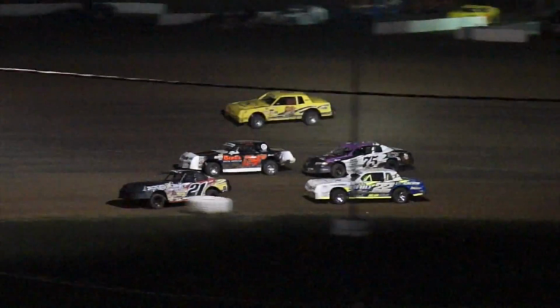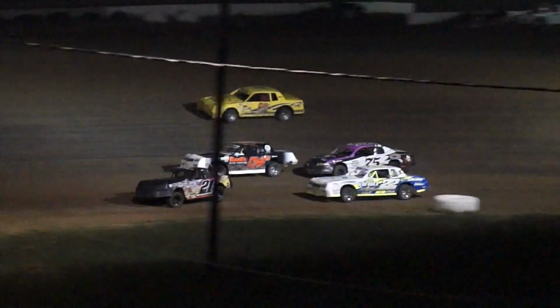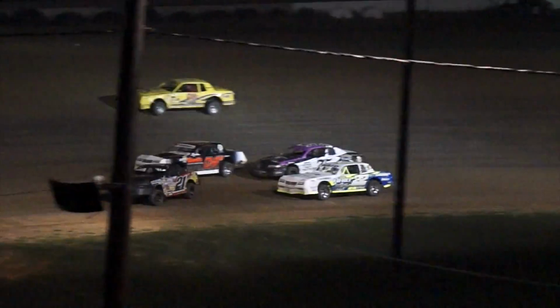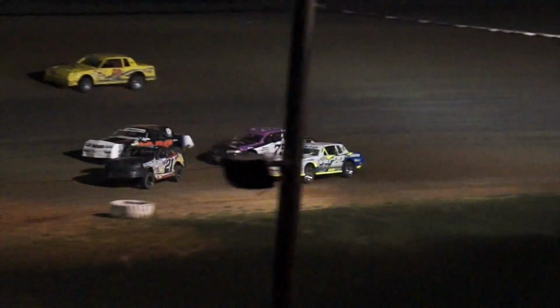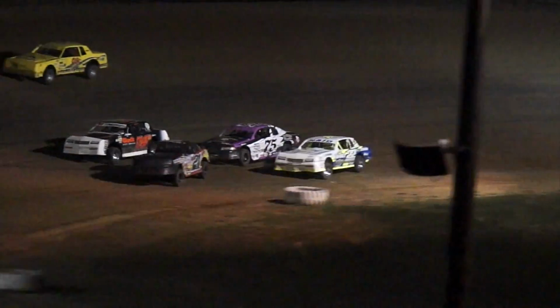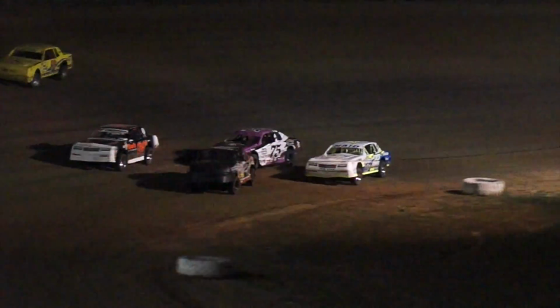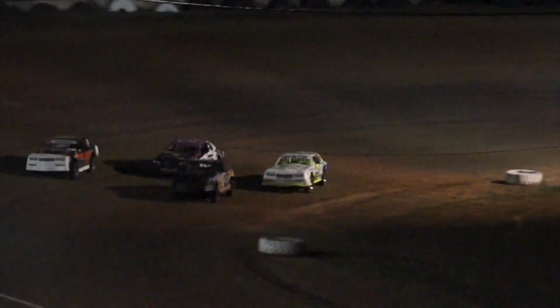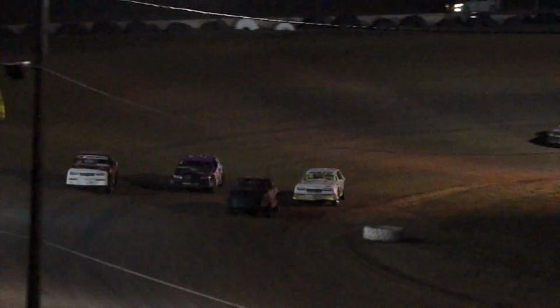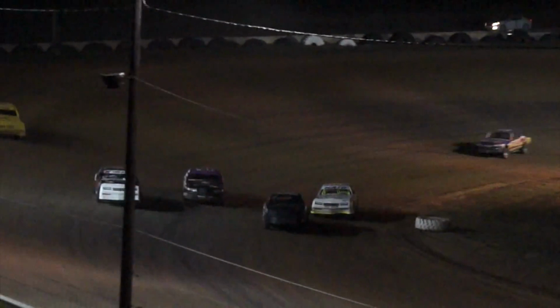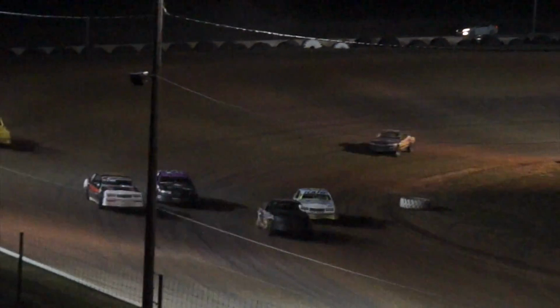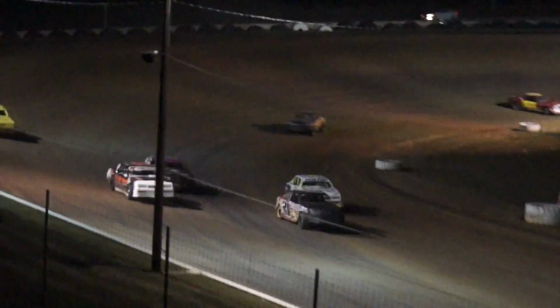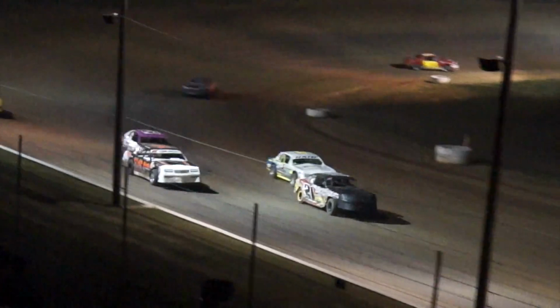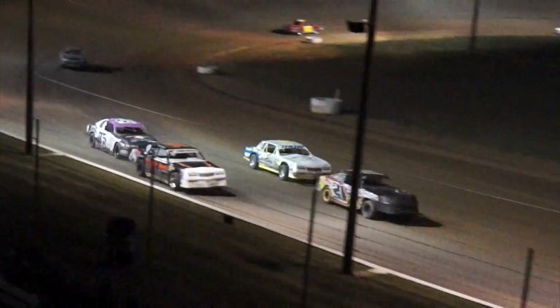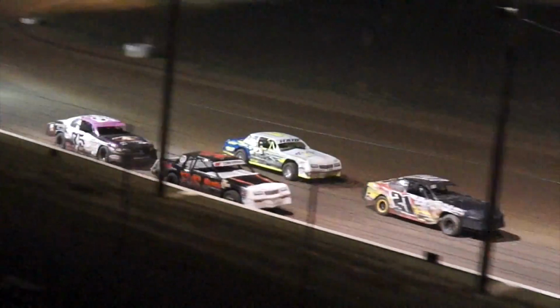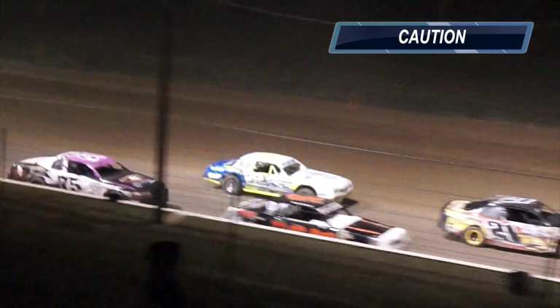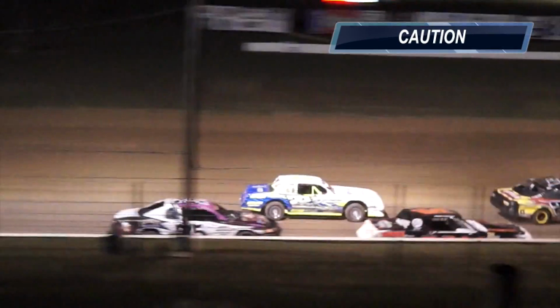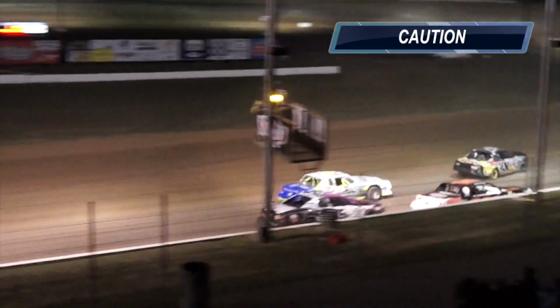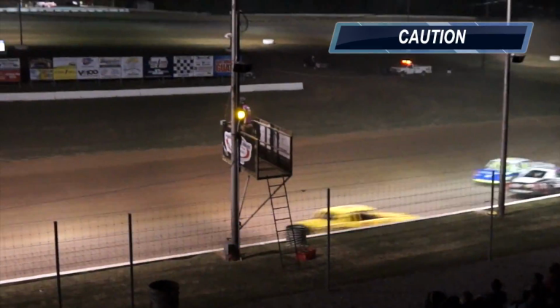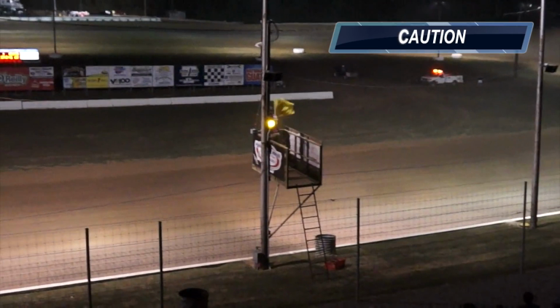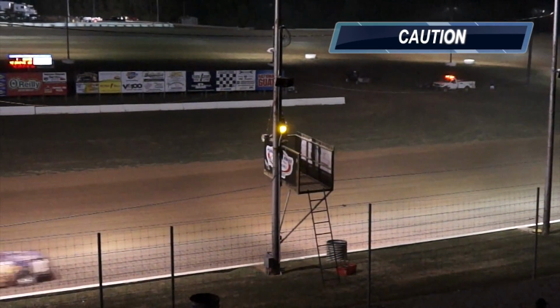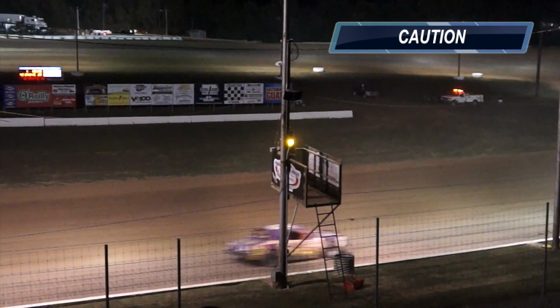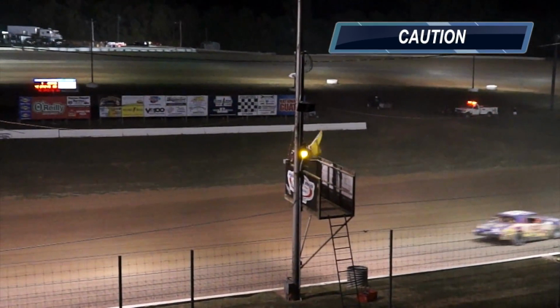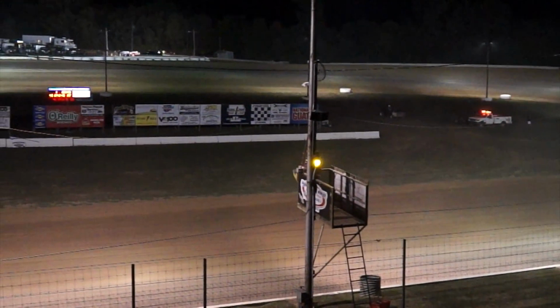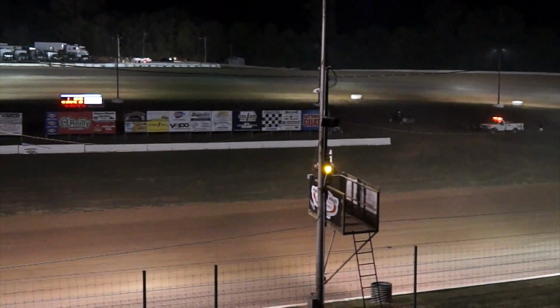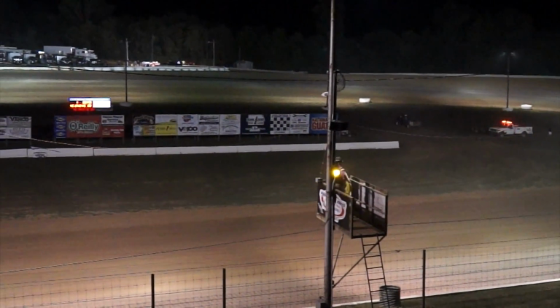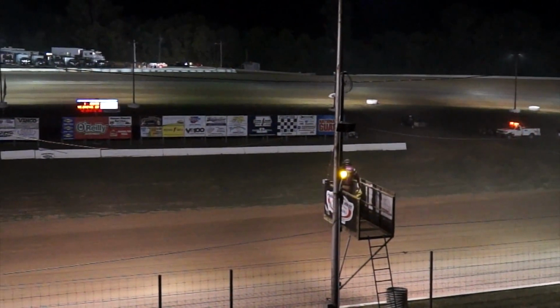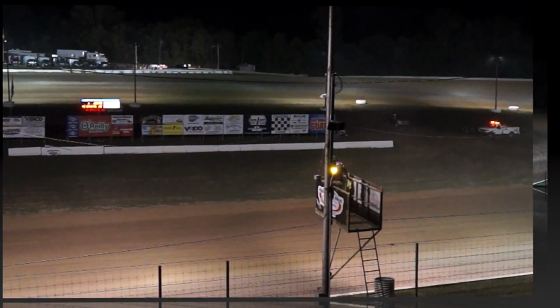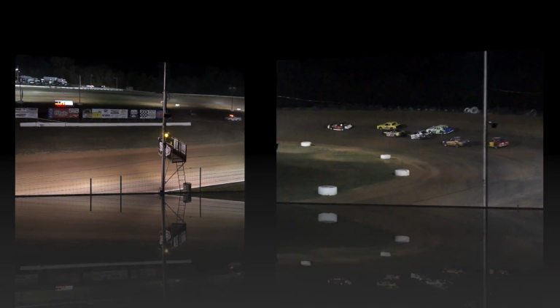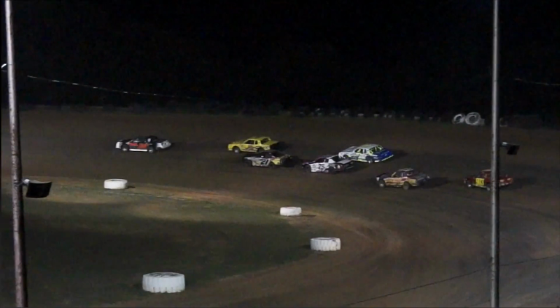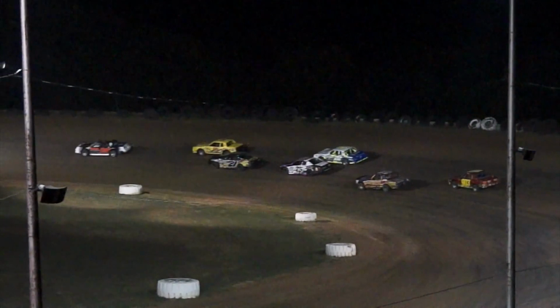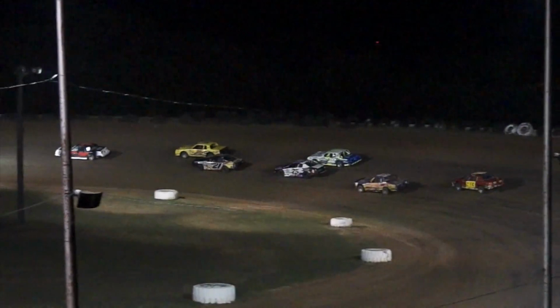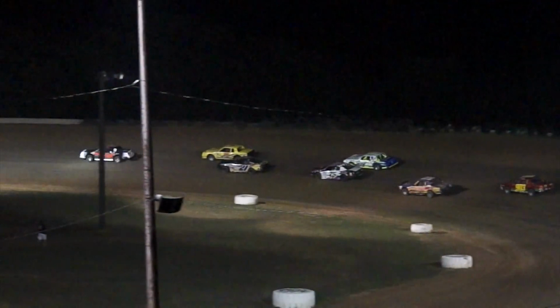Trouble again for the 0-3 of Fryderich. He's going to pull to the top and stop. That'll bring out another yellow — his second yellow of the night. He'll be done in this A-Main.